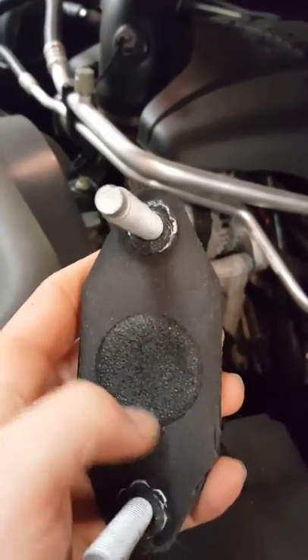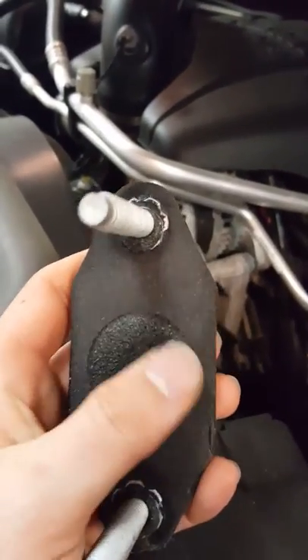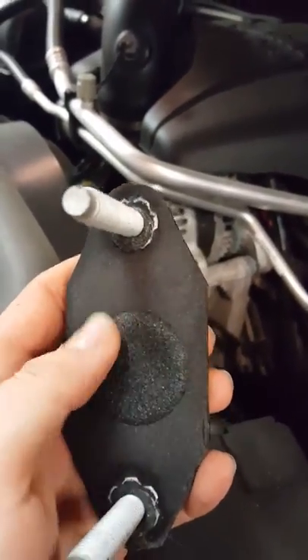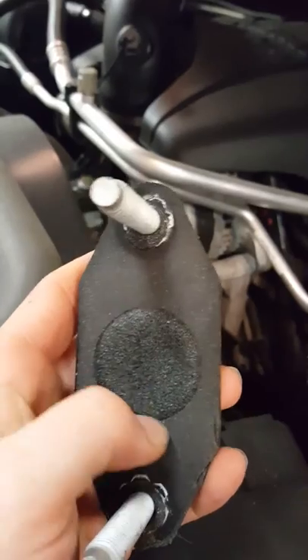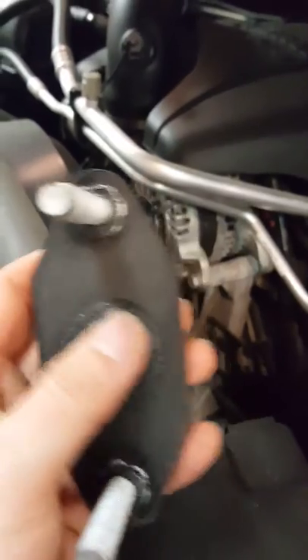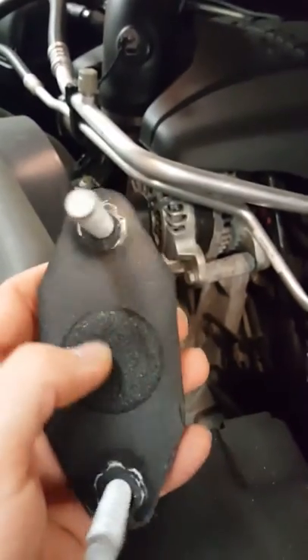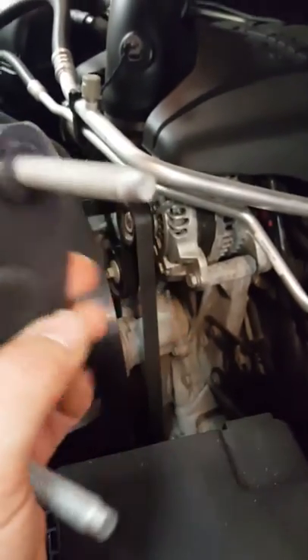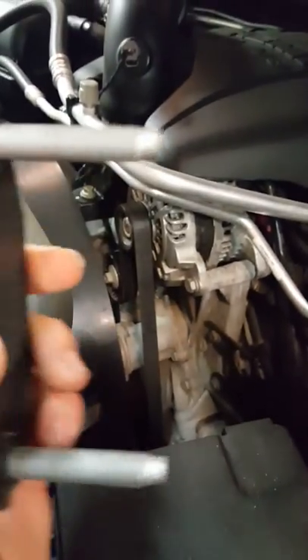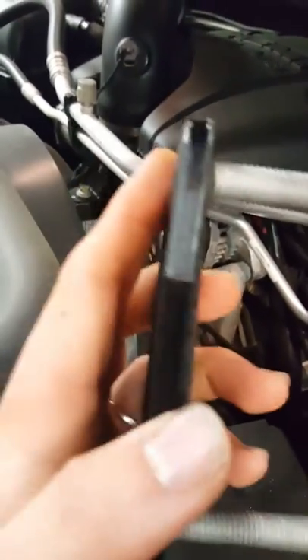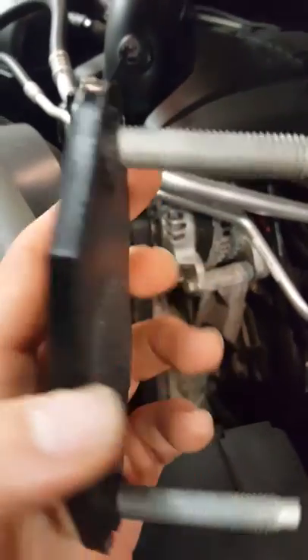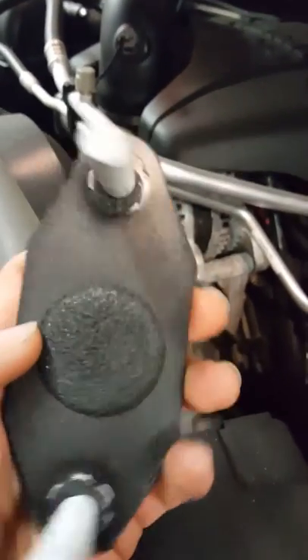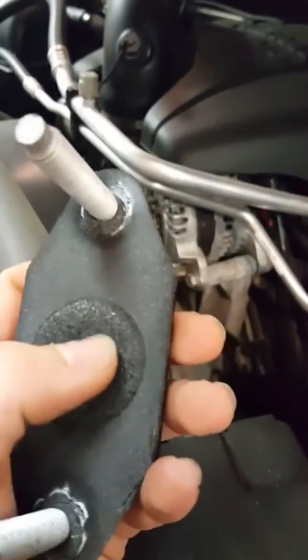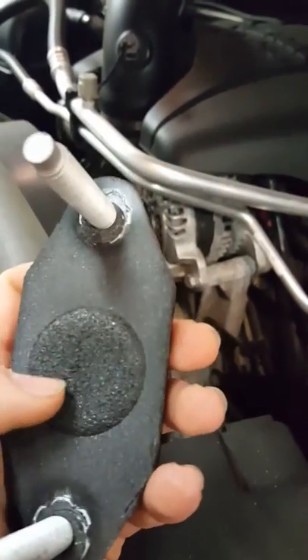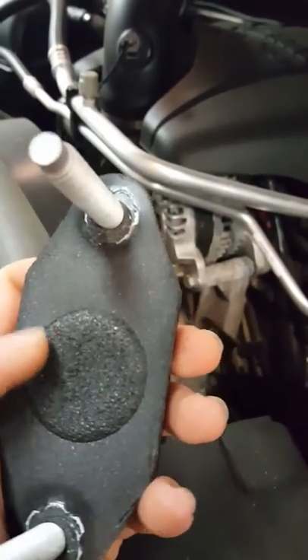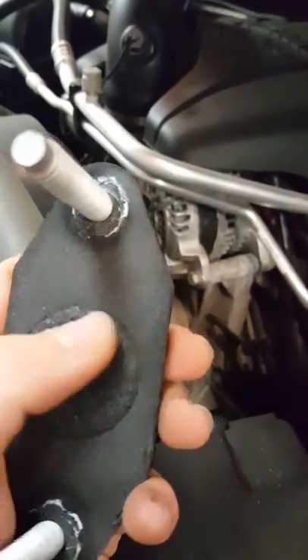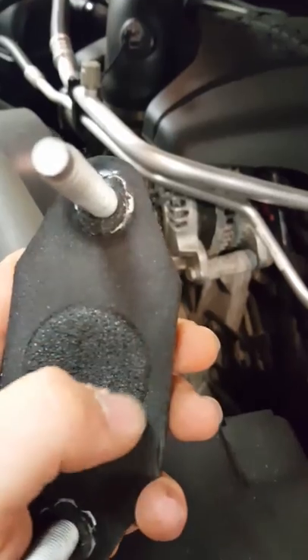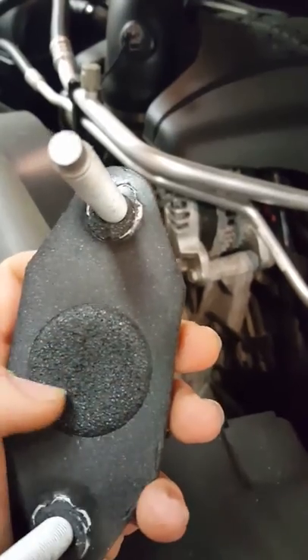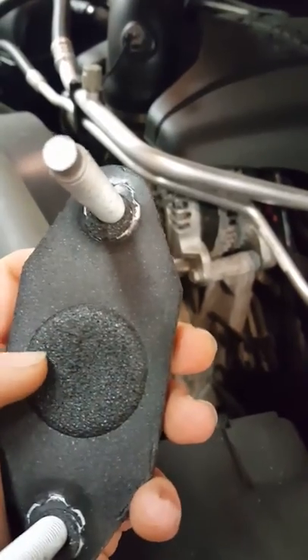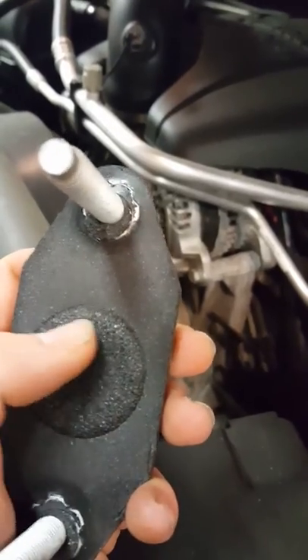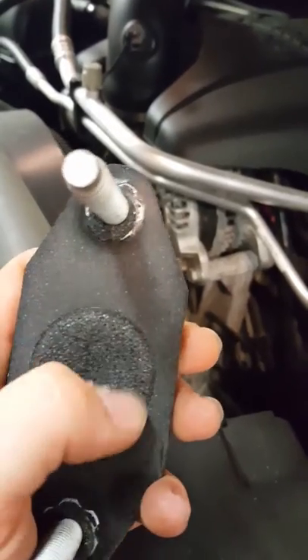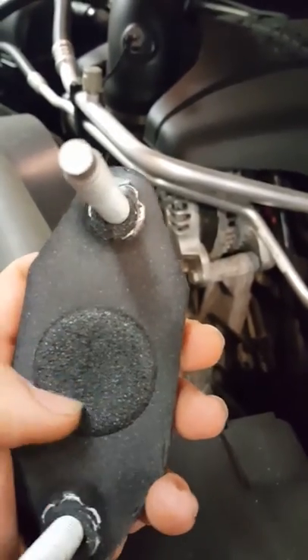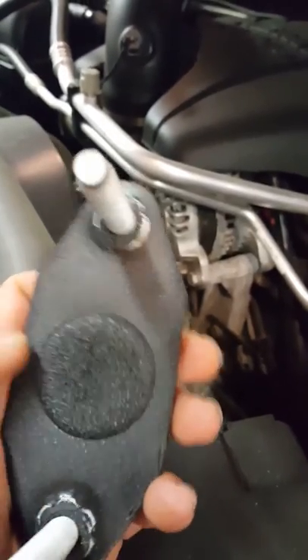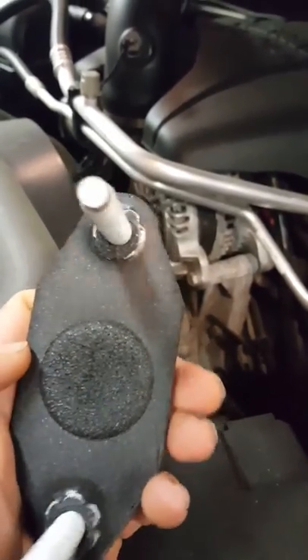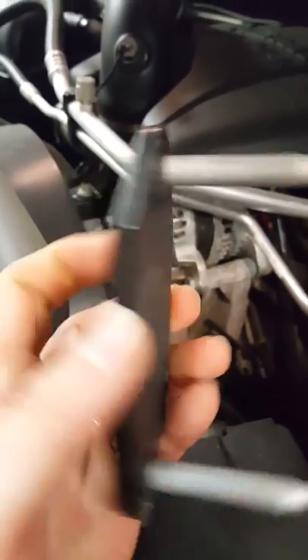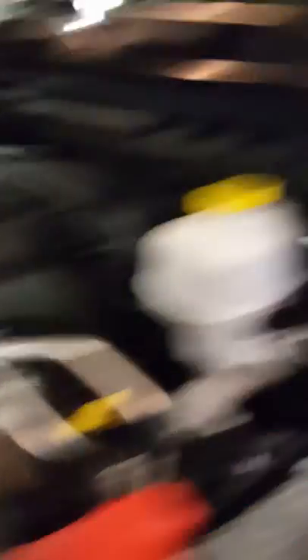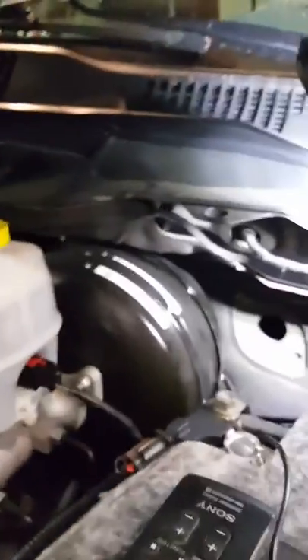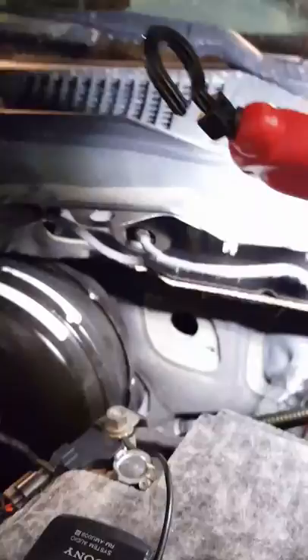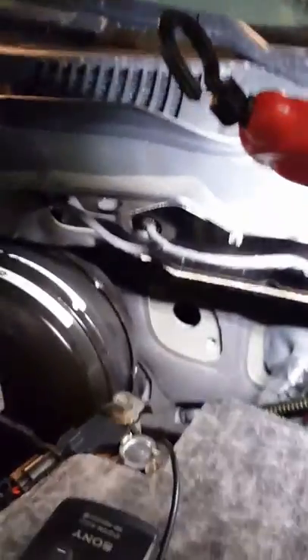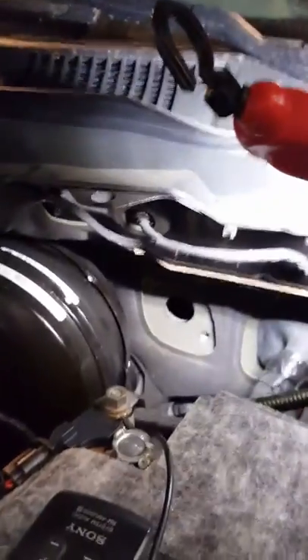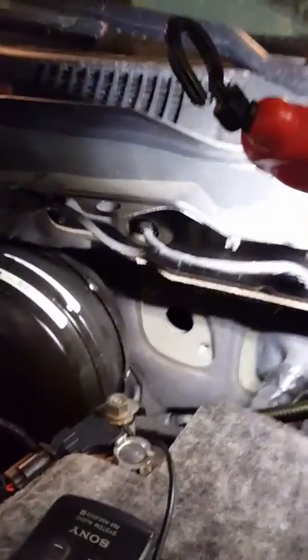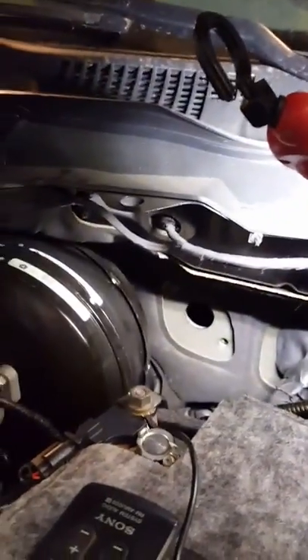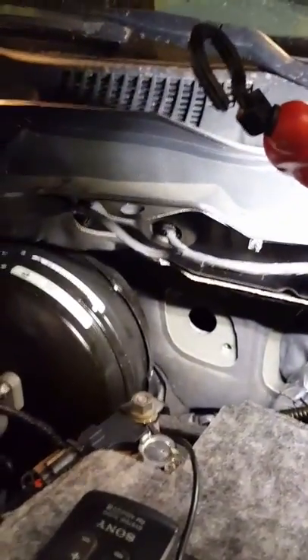Right here is your nice little foam piece going inside the firewall. This is where you need to drill — hat inside this foam area — and just take it out. You can reach the bolts without having to pull the carpet back.